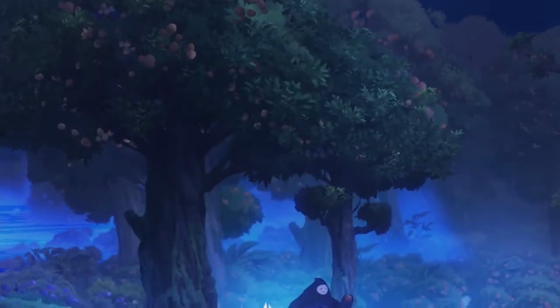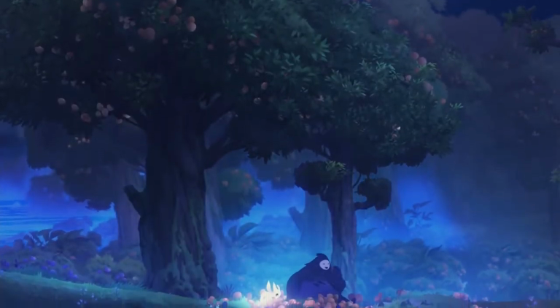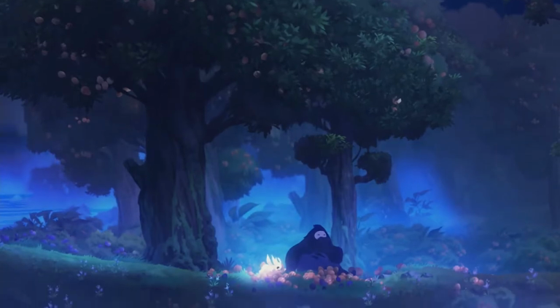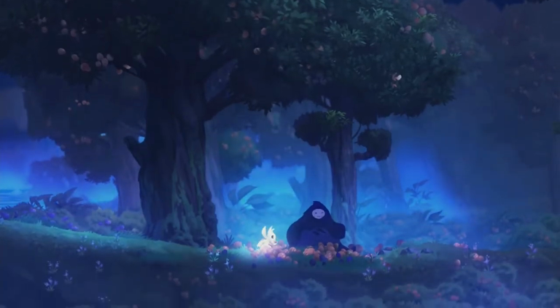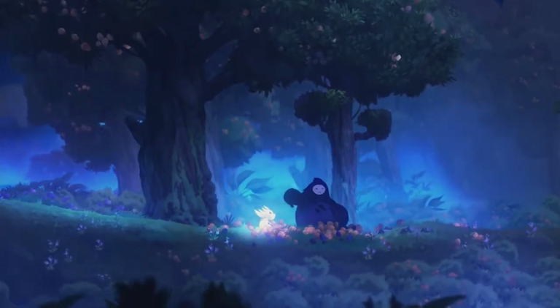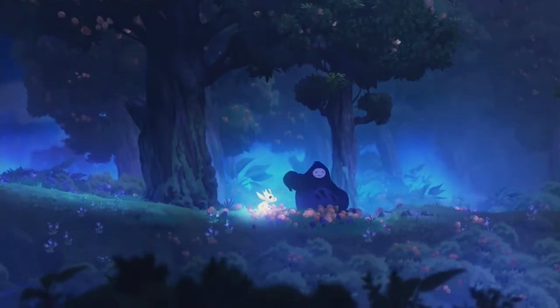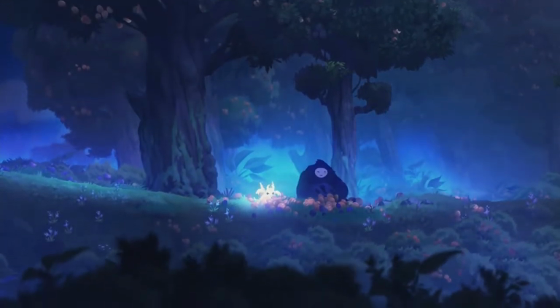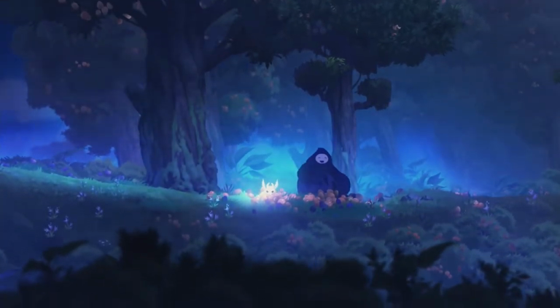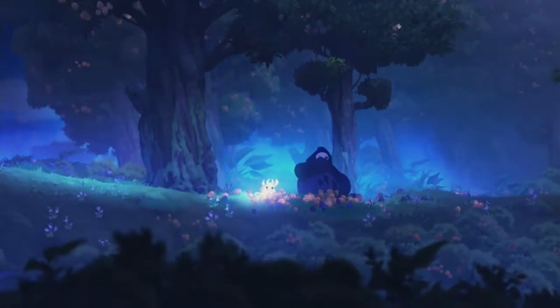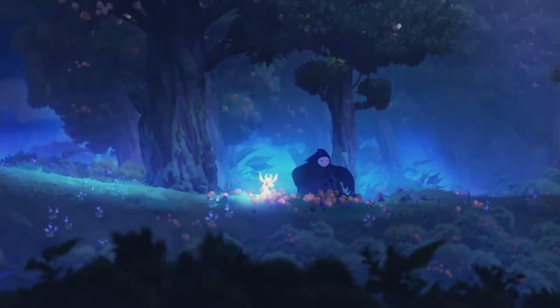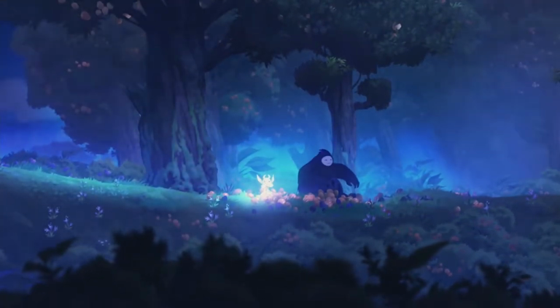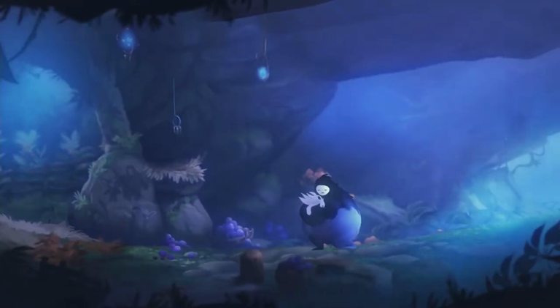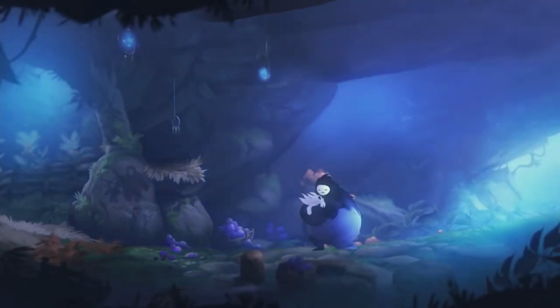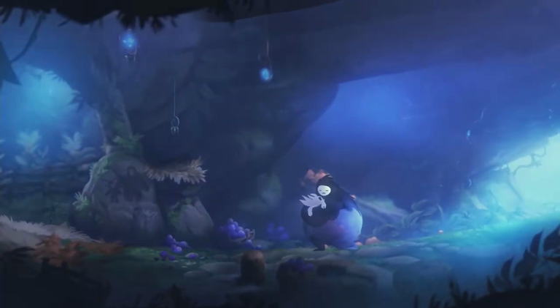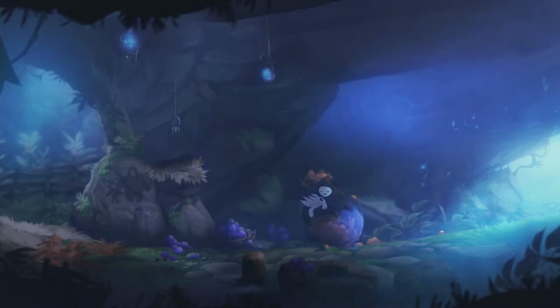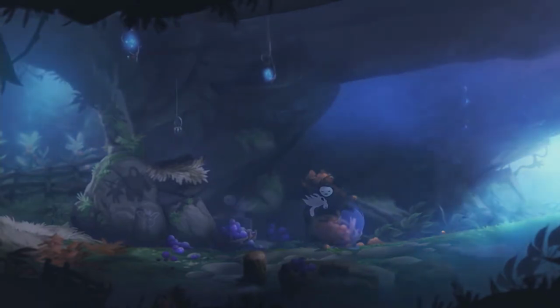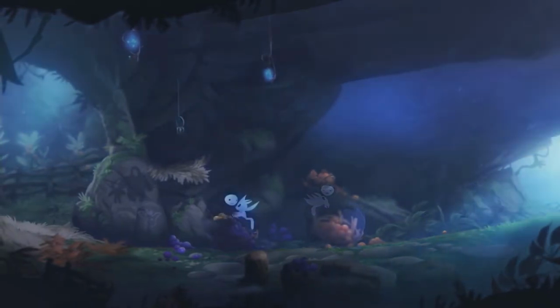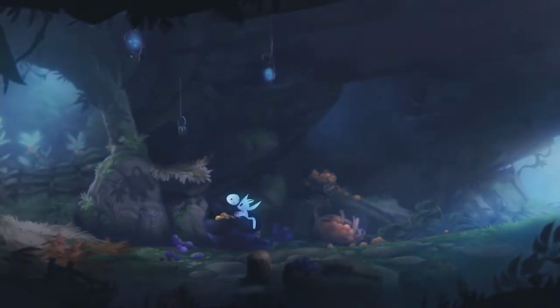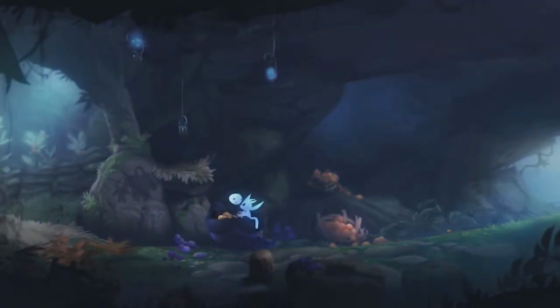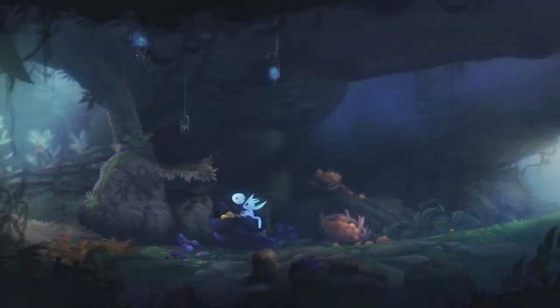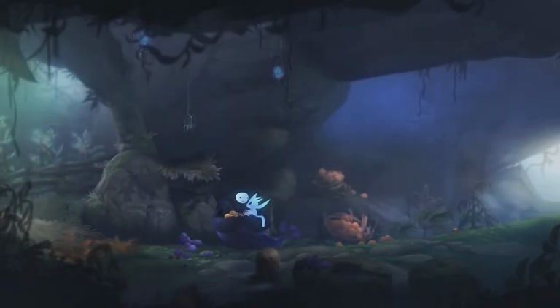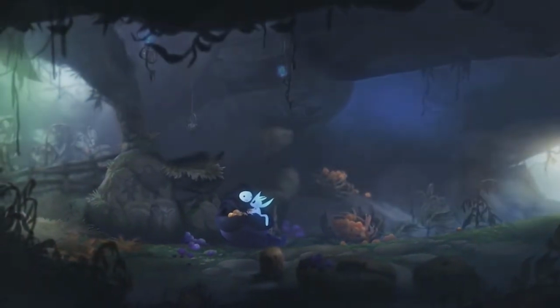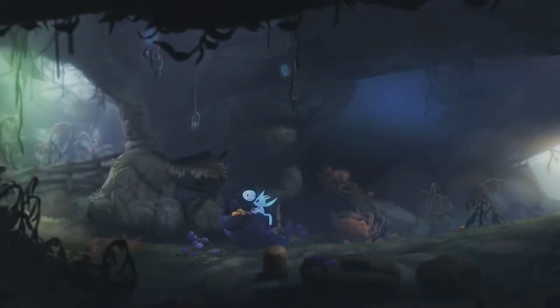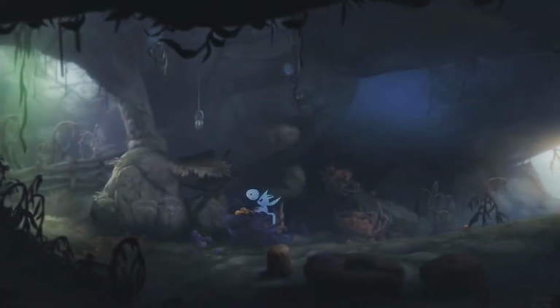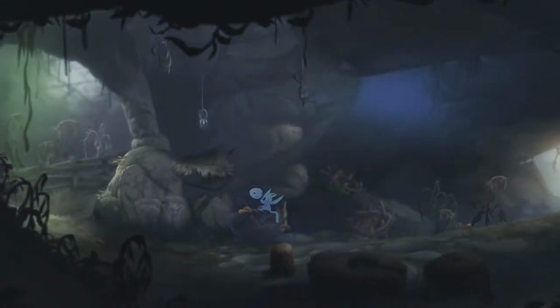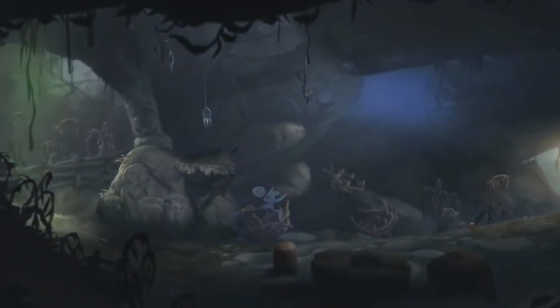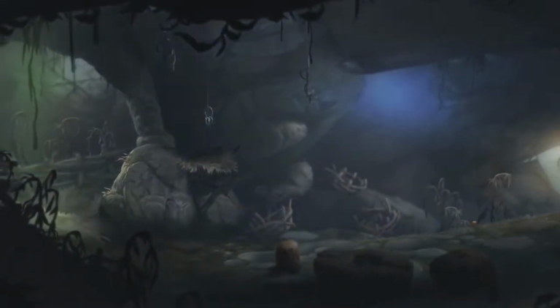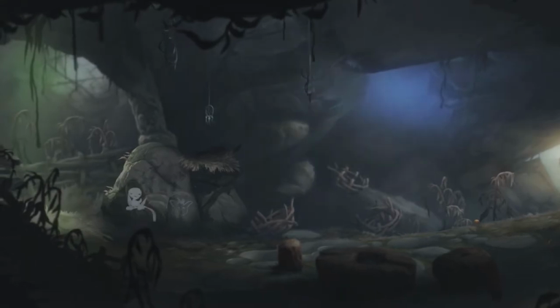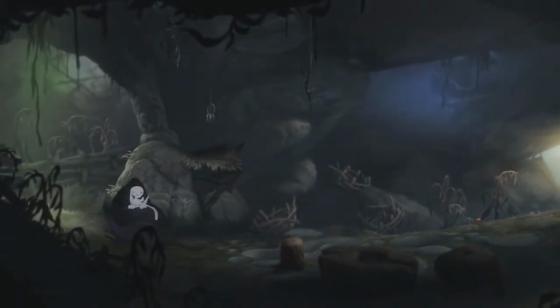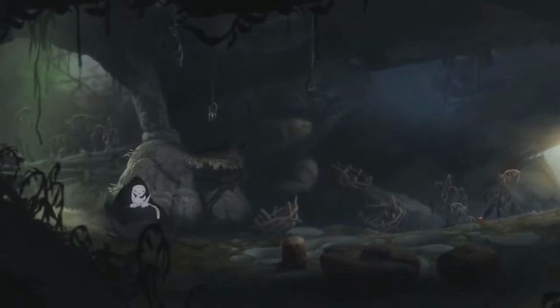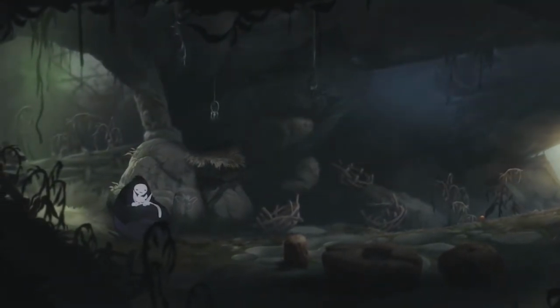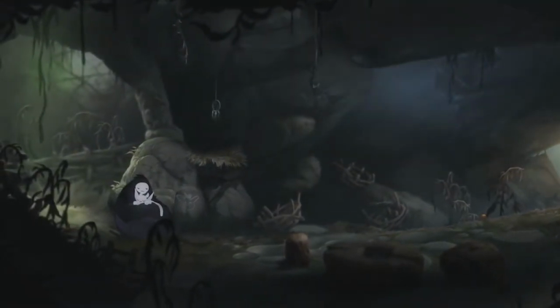Ori's narrative, while simple, is elevated by its fantastic visual style and nuanced characters. The prologue is especially powerful, showing the friendship between Ori and Naru, ending in a gut punch of Naru's death, propelling Ori and the player on the same goal to bring life back to their home.